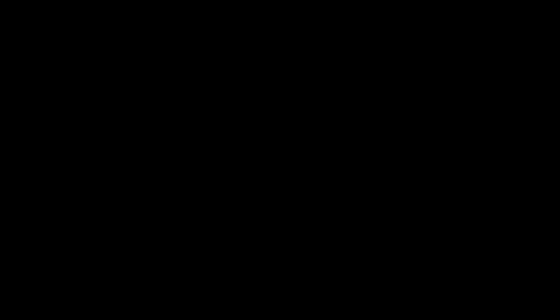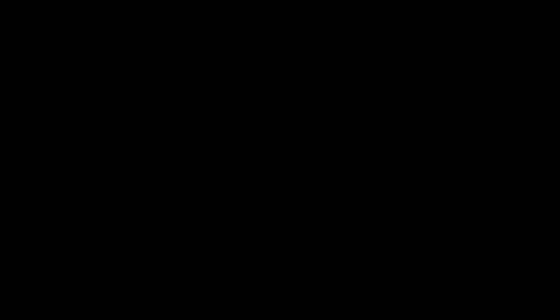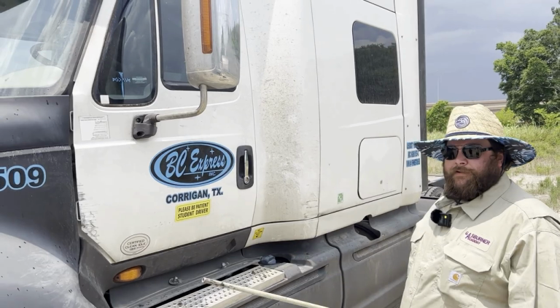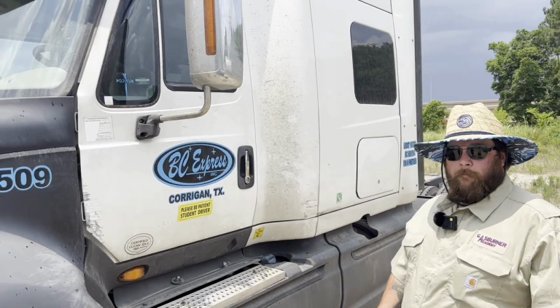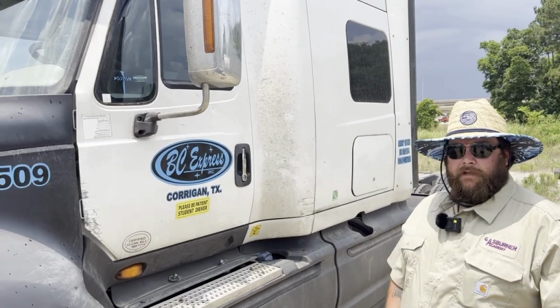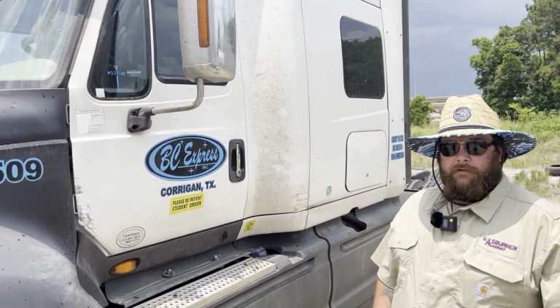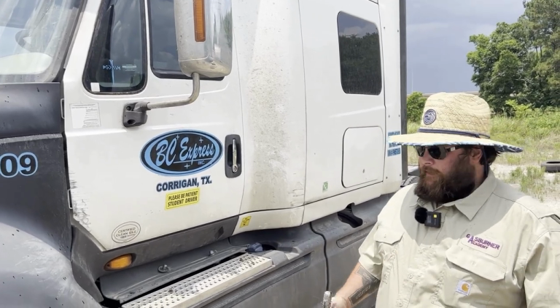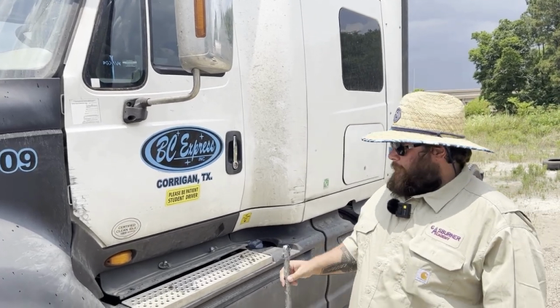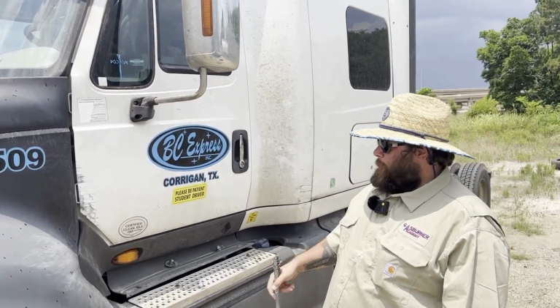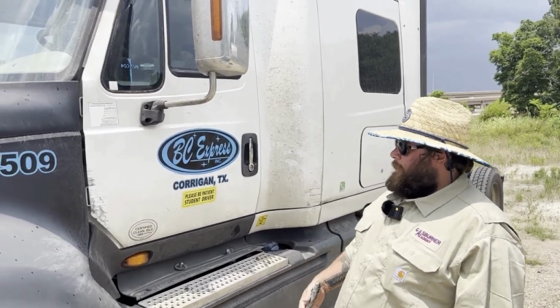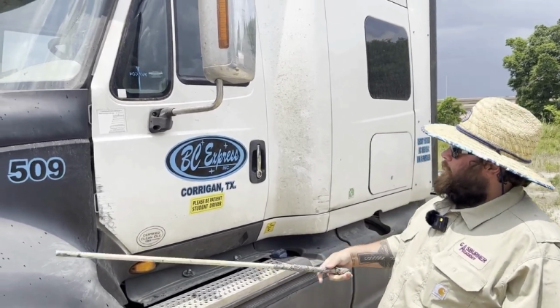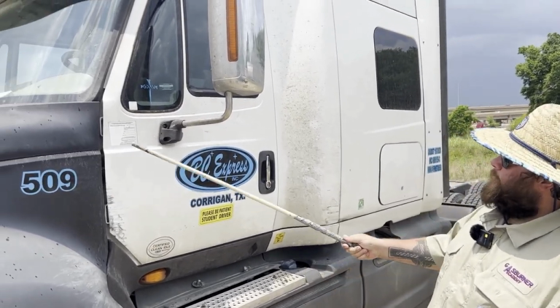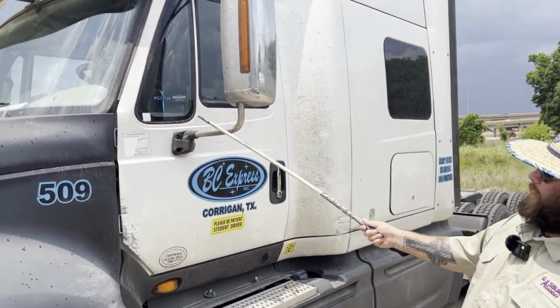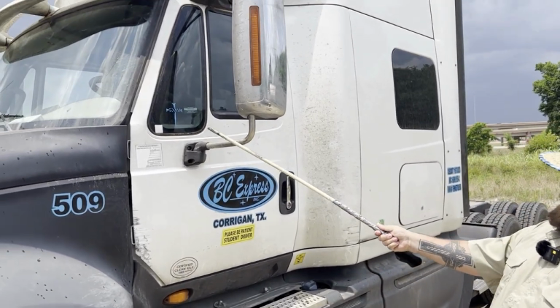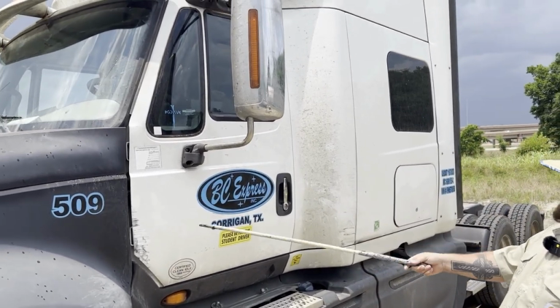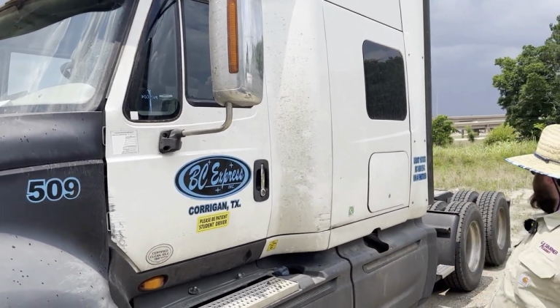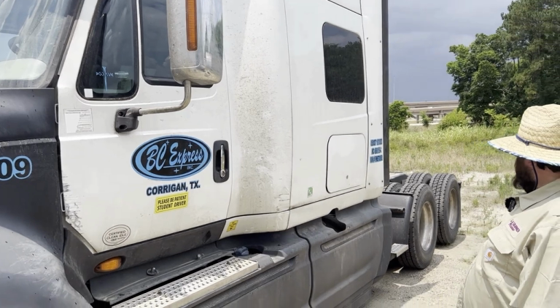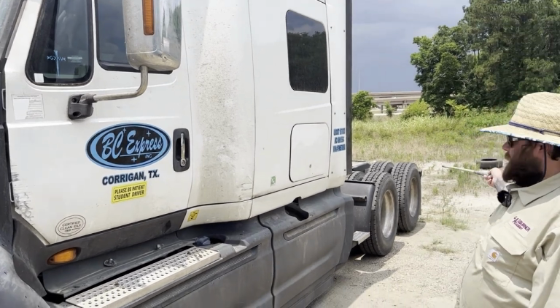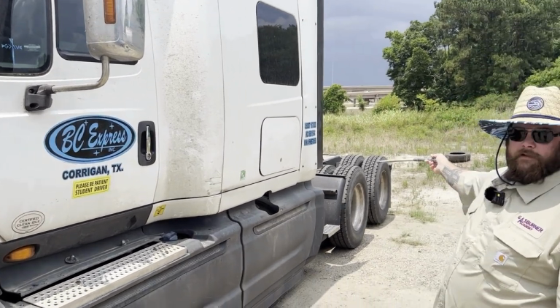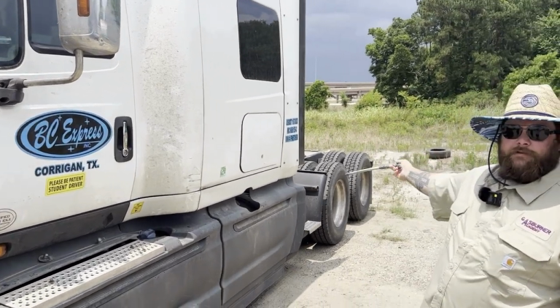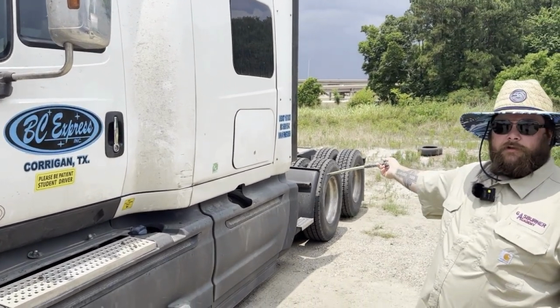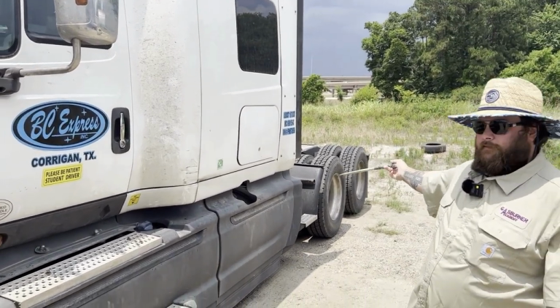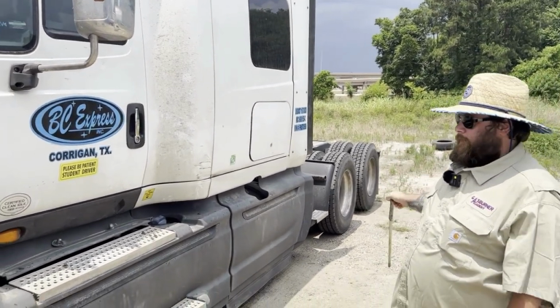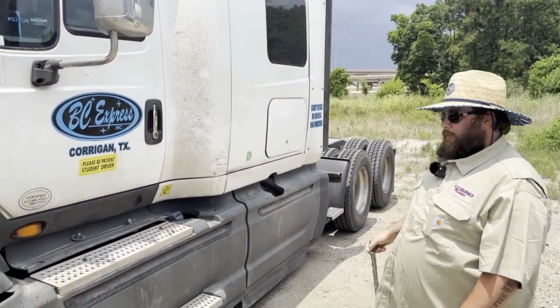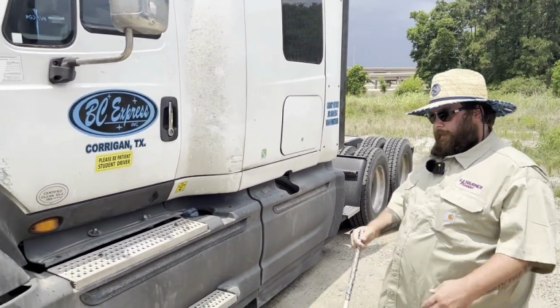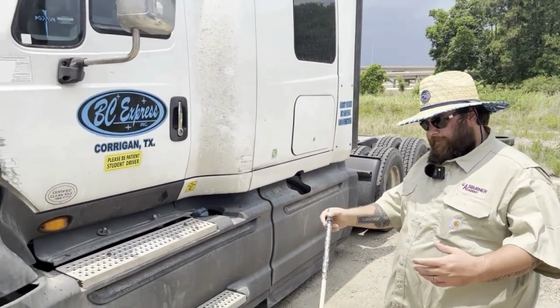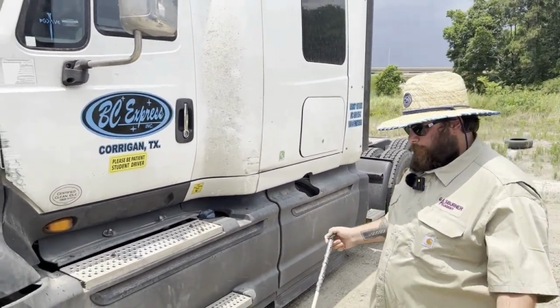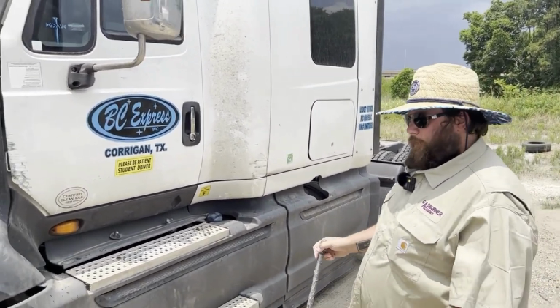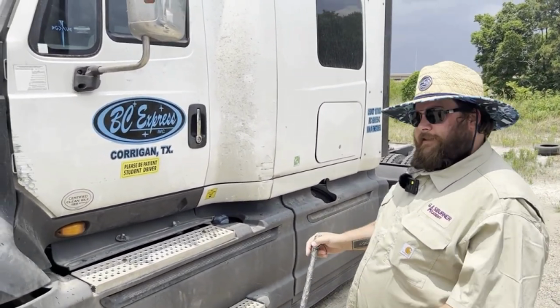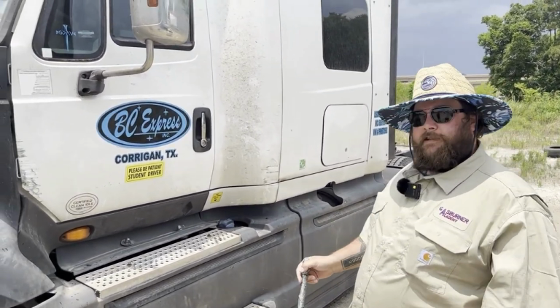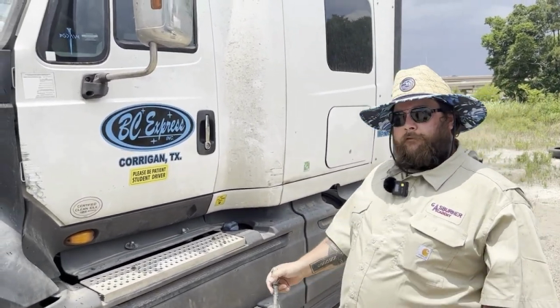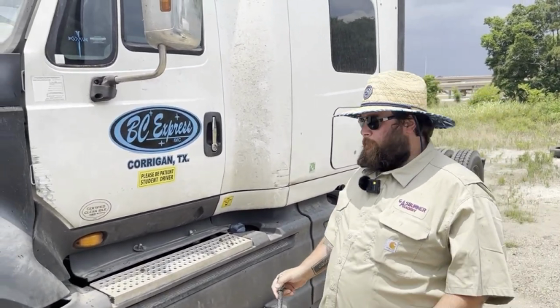This is Form B. Form B goes from the mirror bracket to the taillights of the truck, and this is what all that consists of for Form B.